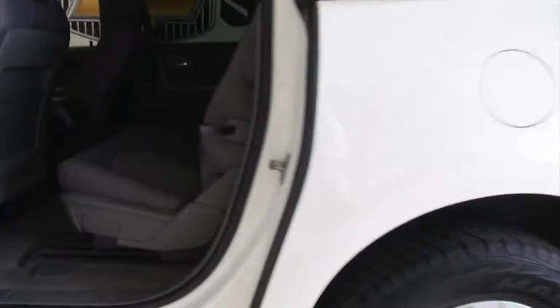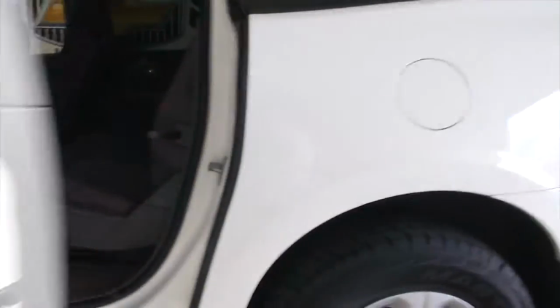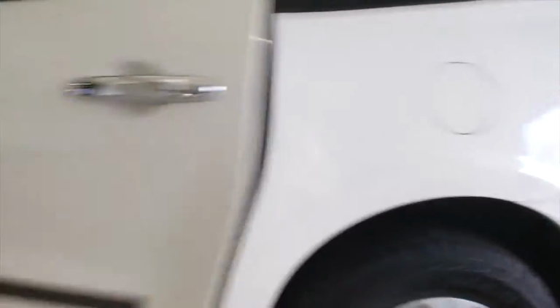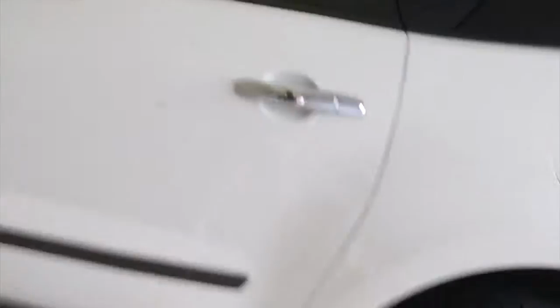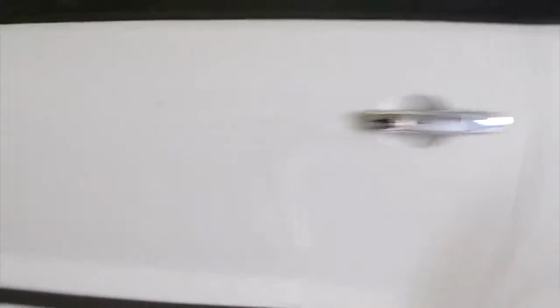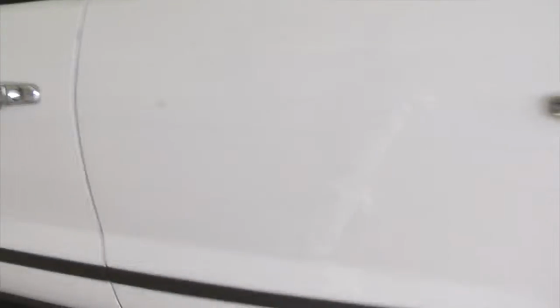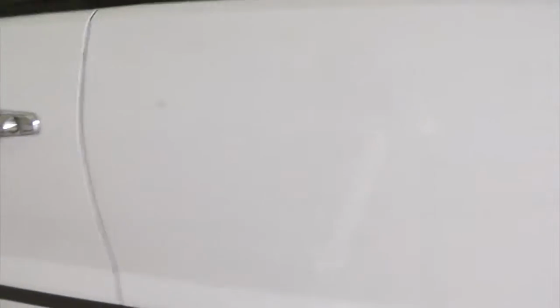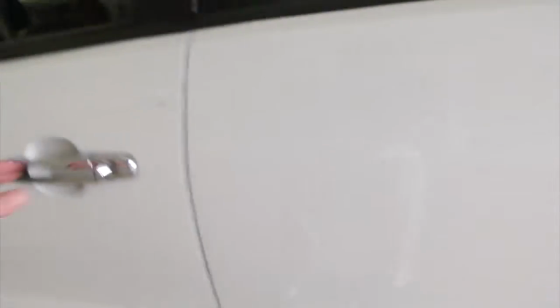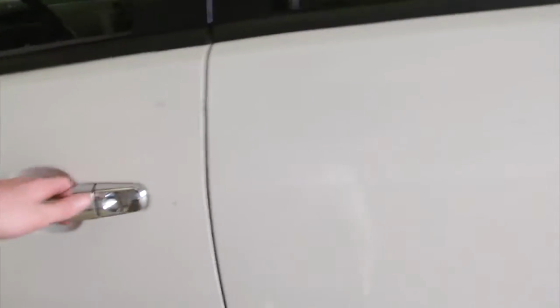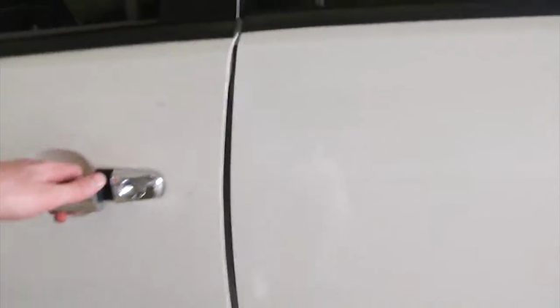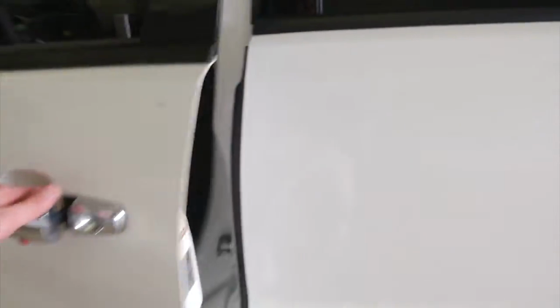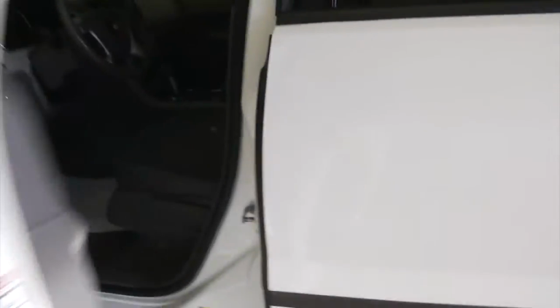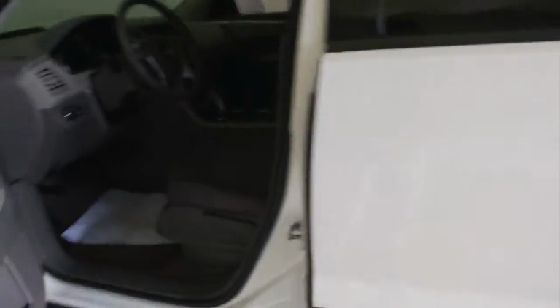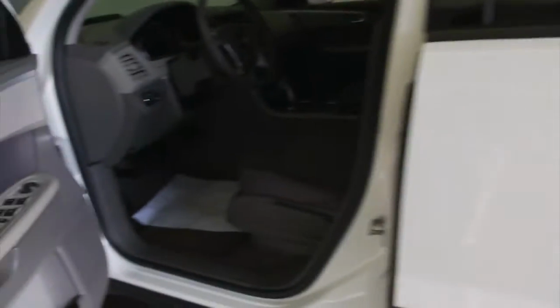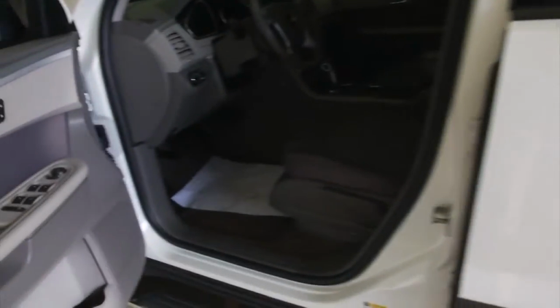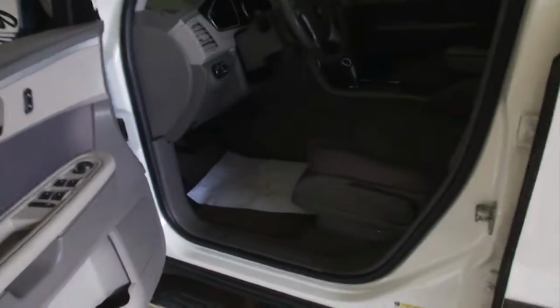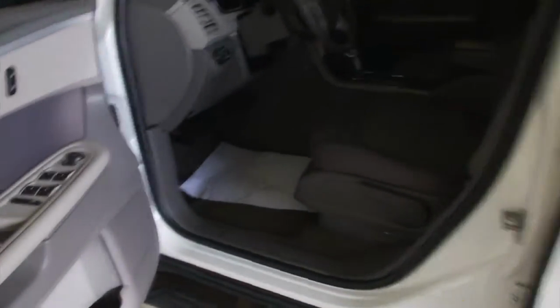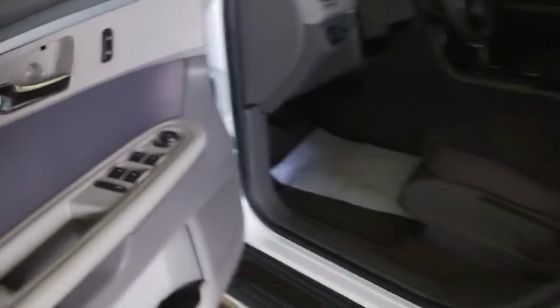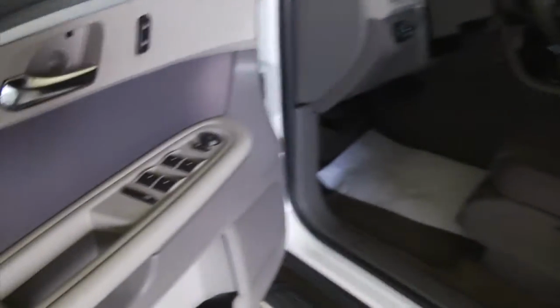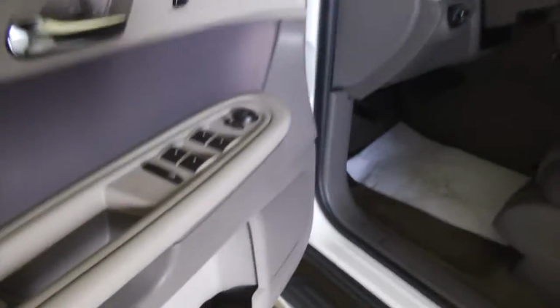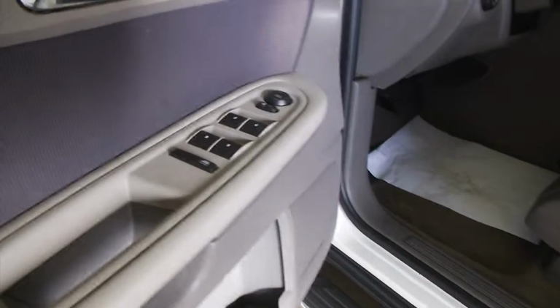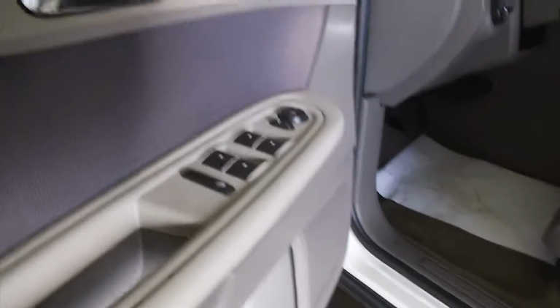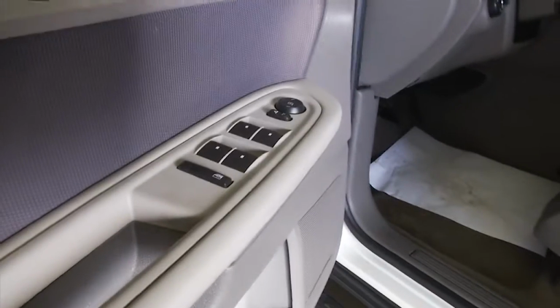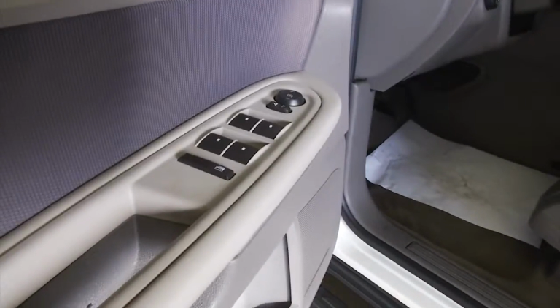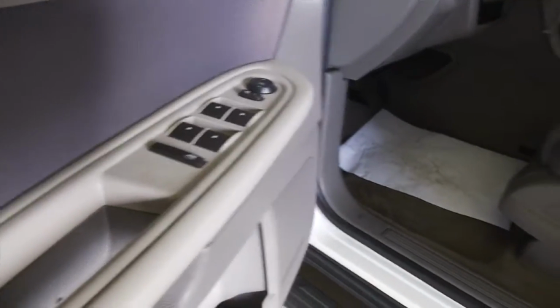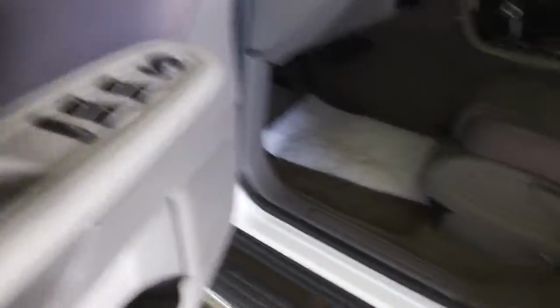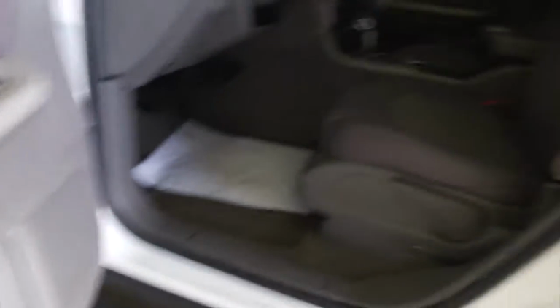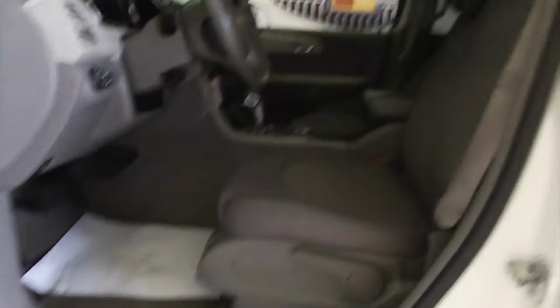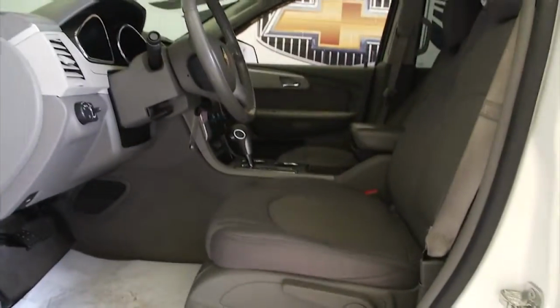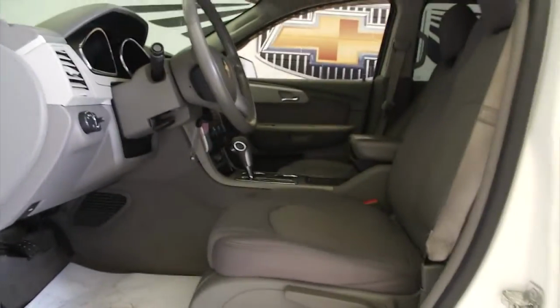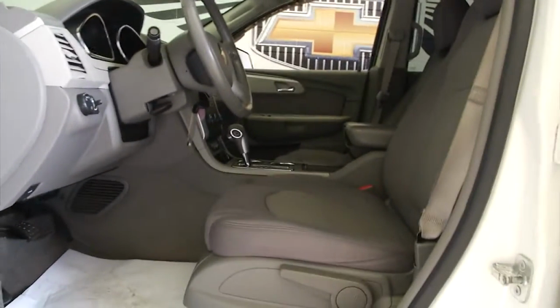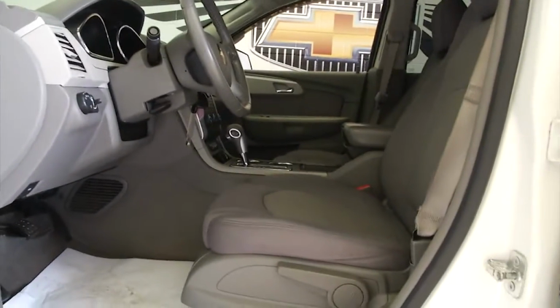We've got a white exterior, a gray interior, chrome finish on the handles, power windows, power locks, power mirrors, and manual seat adjustments.